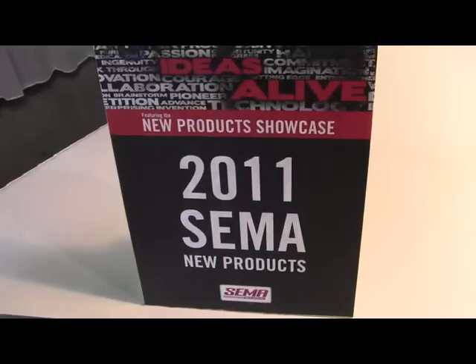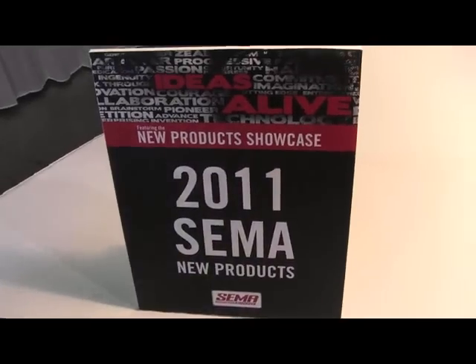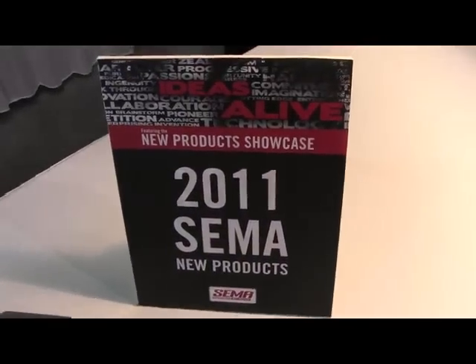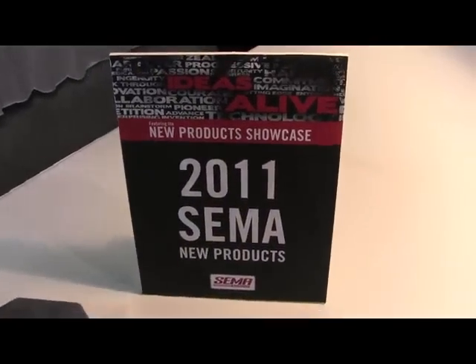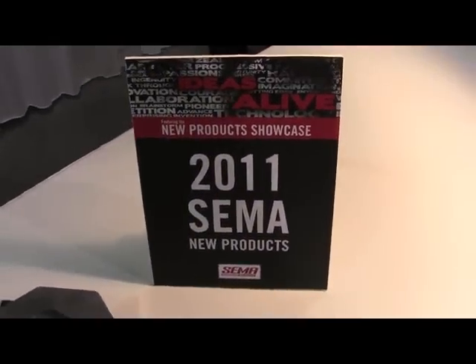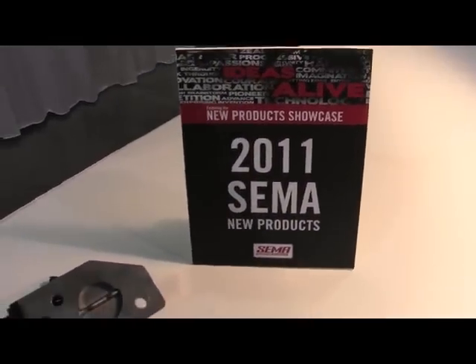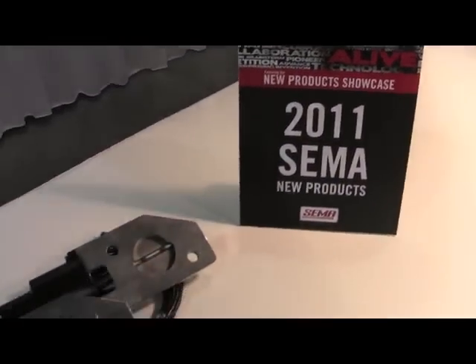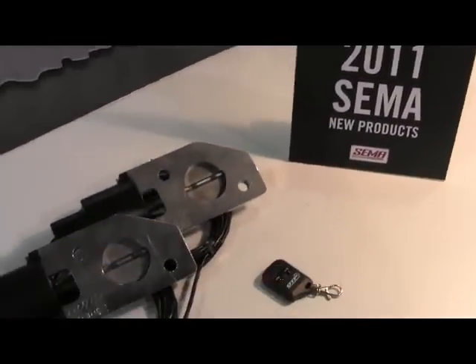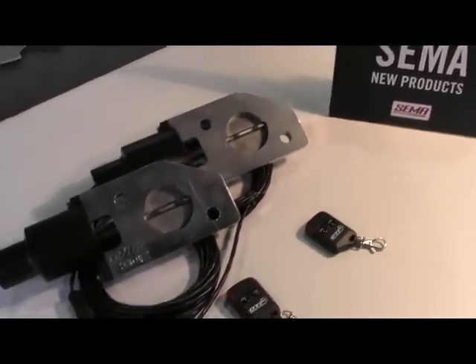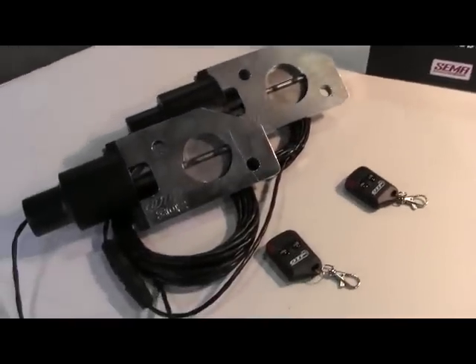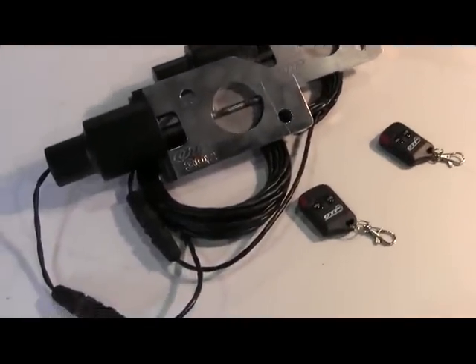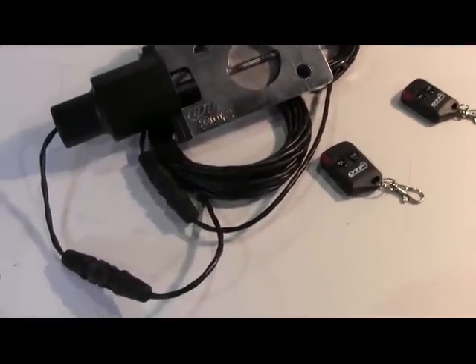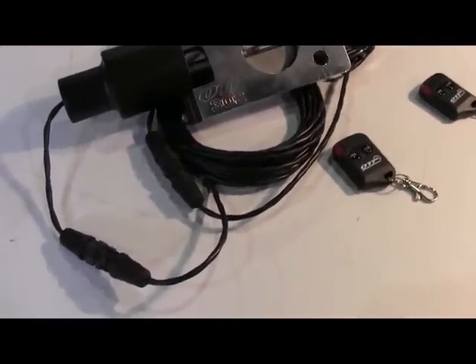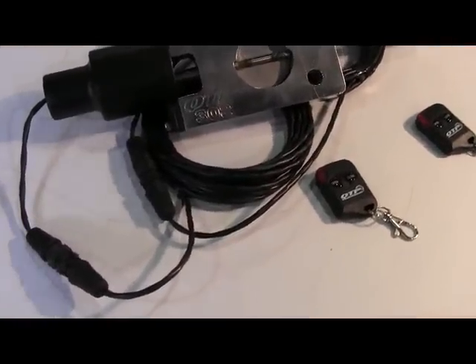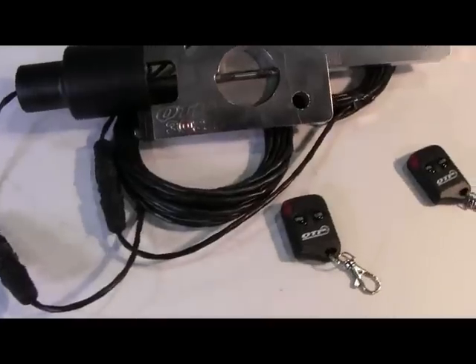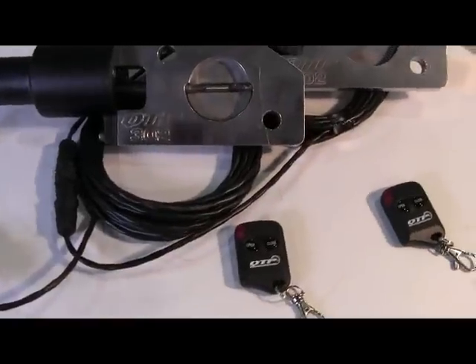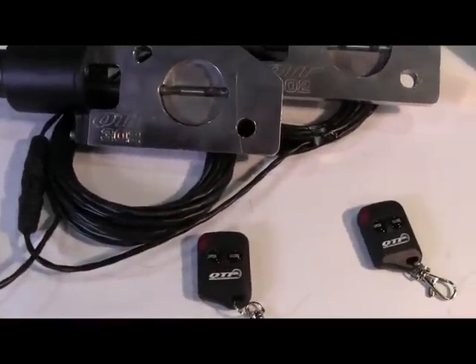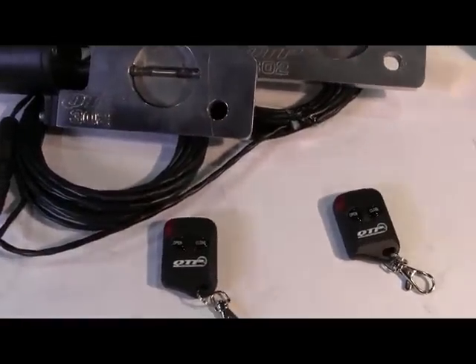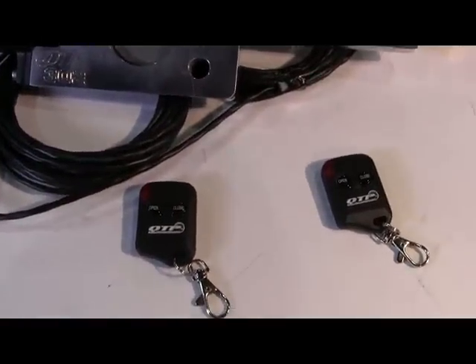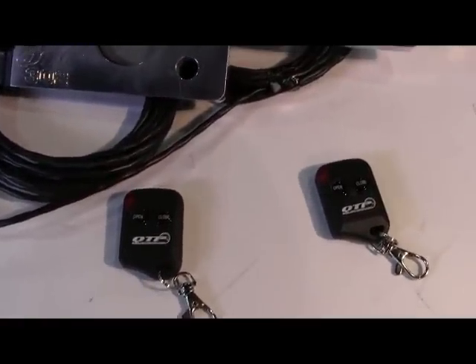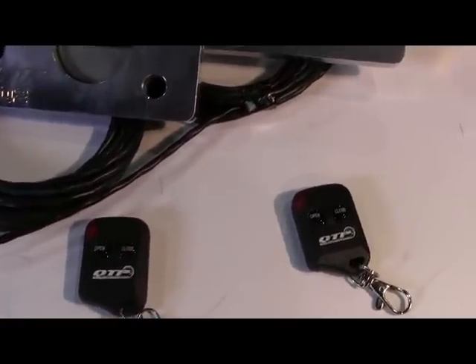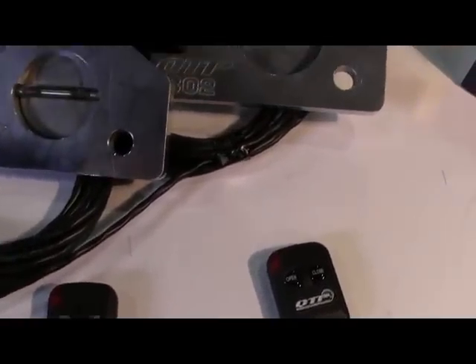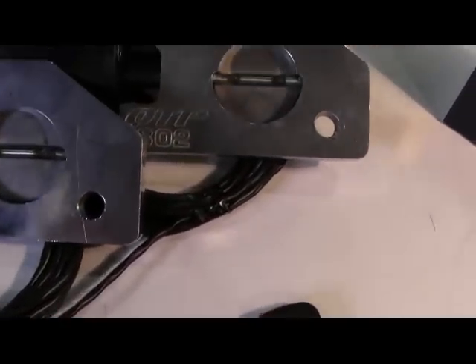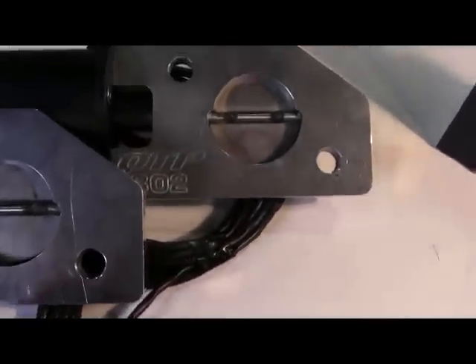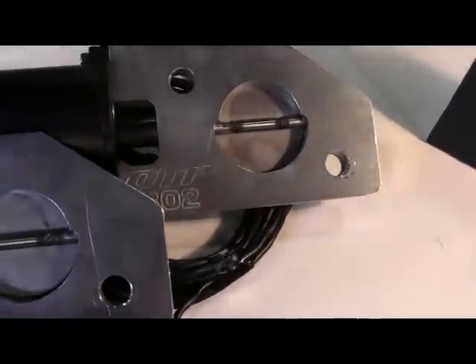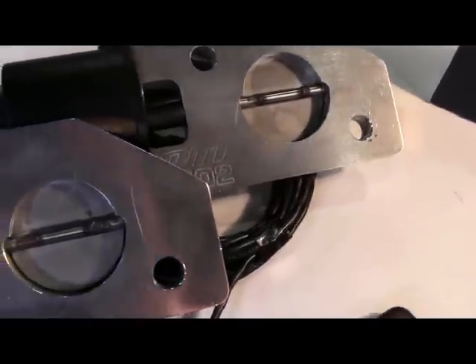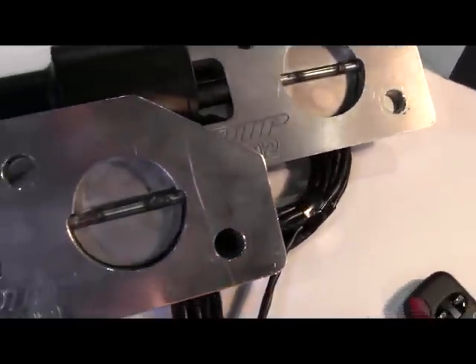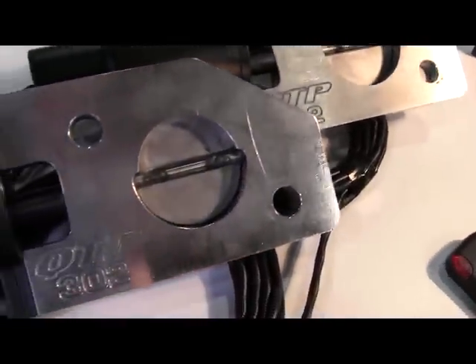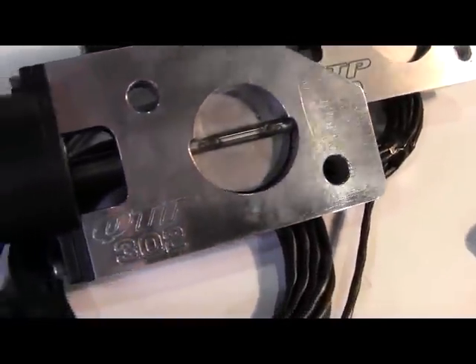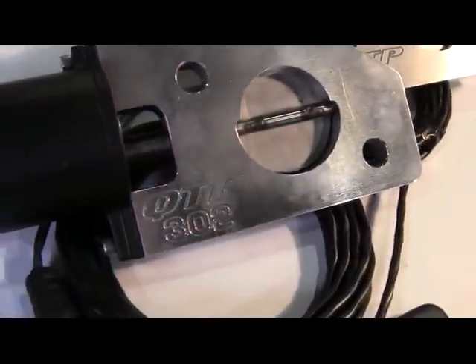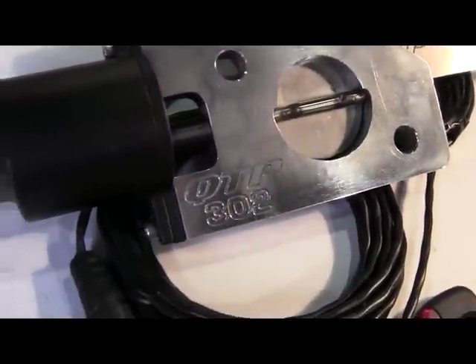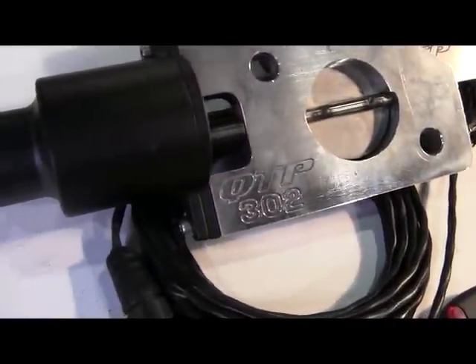From the 2011 SEMA New Products Showcase, from QuickTime Performance, we have the 2012 Mustang Boss 302 electric cutout. Can you hear the Boss? You will now.